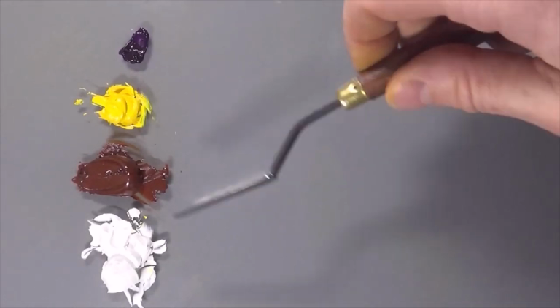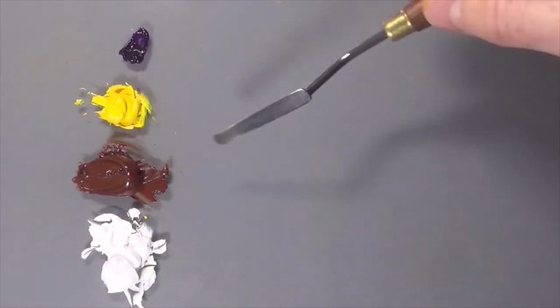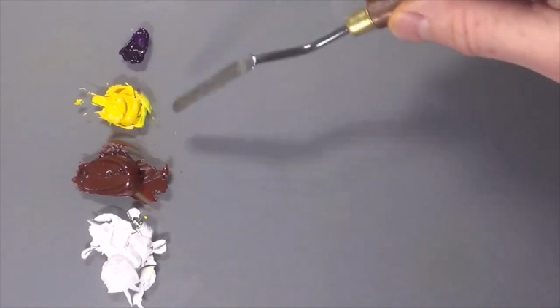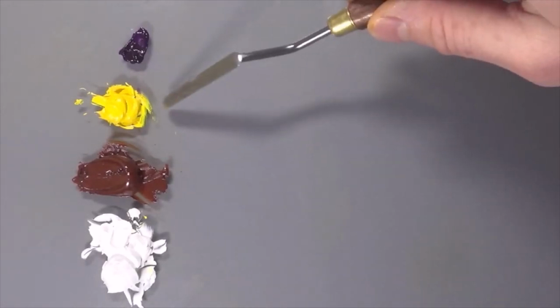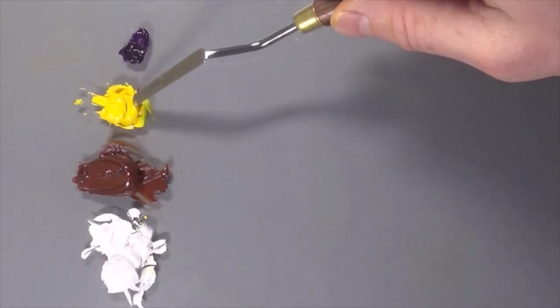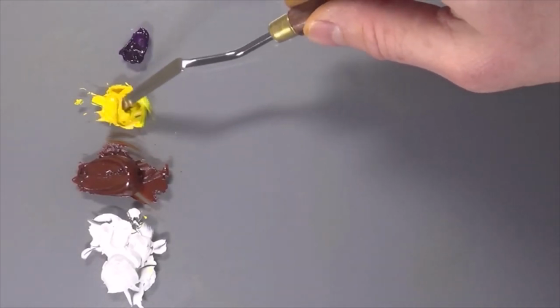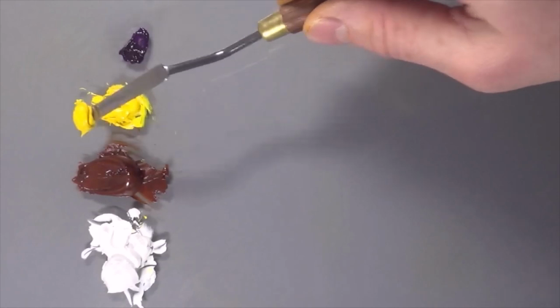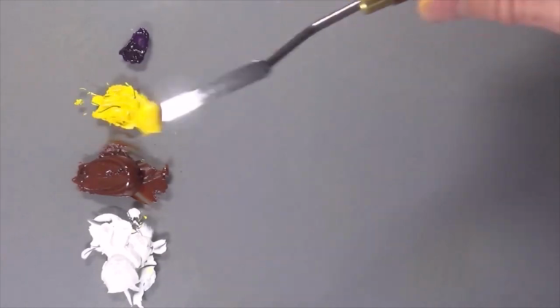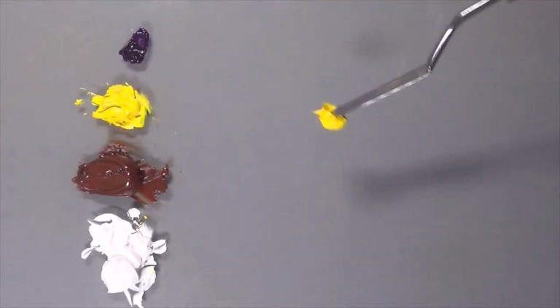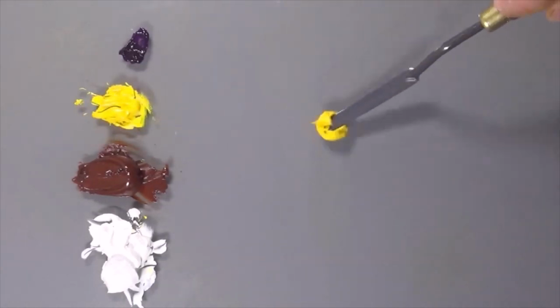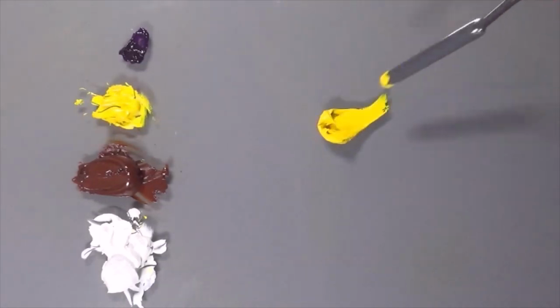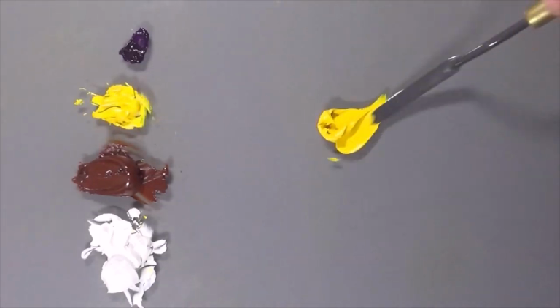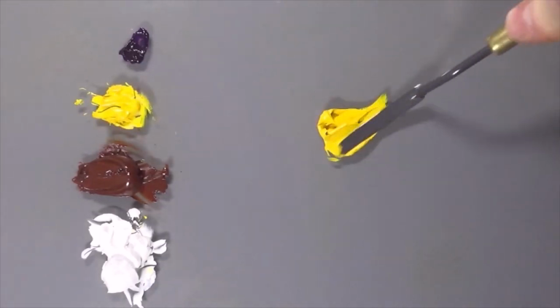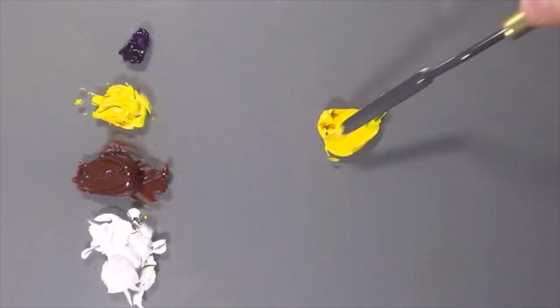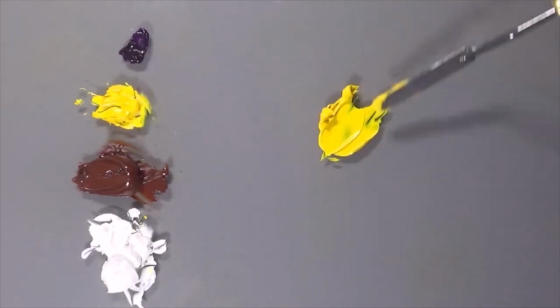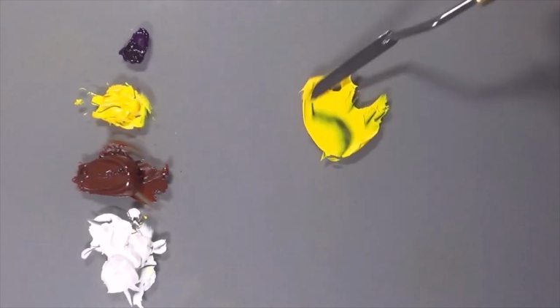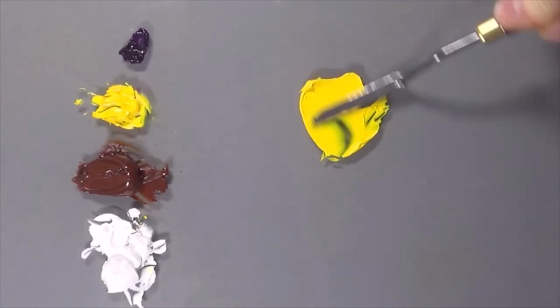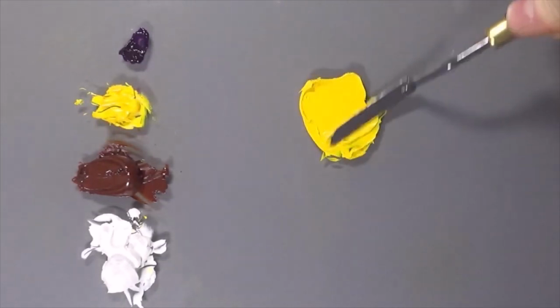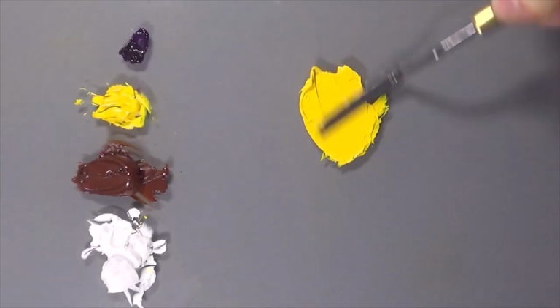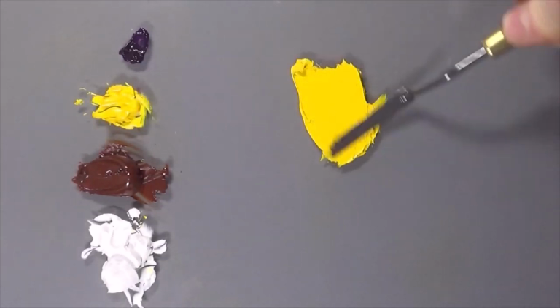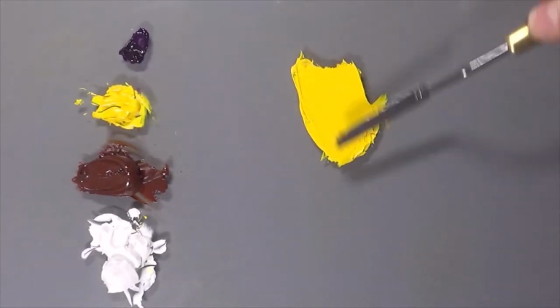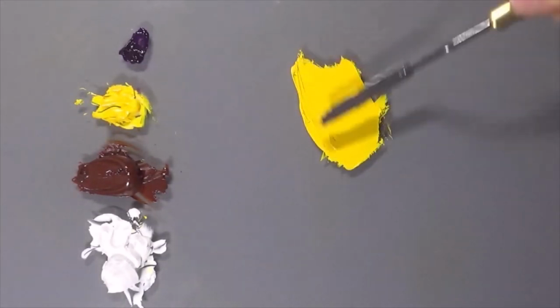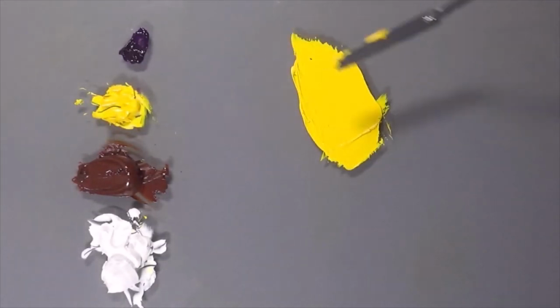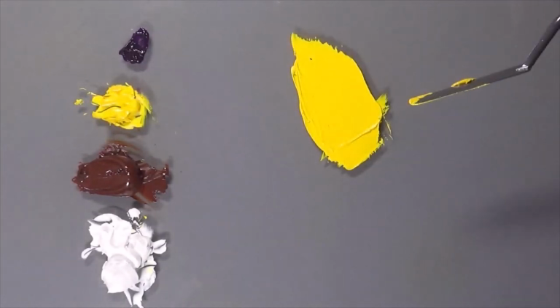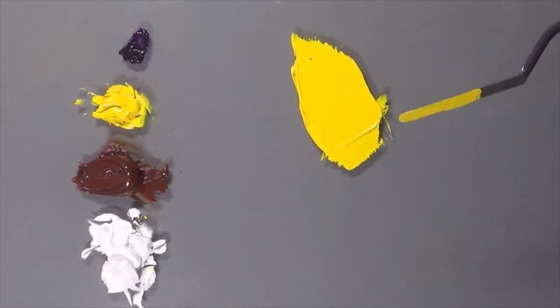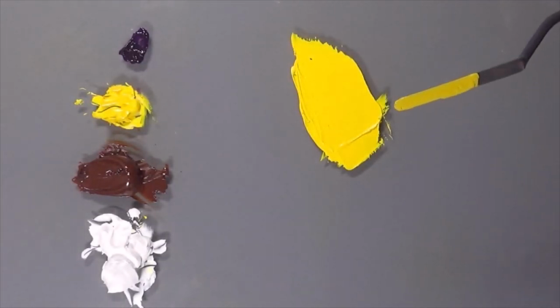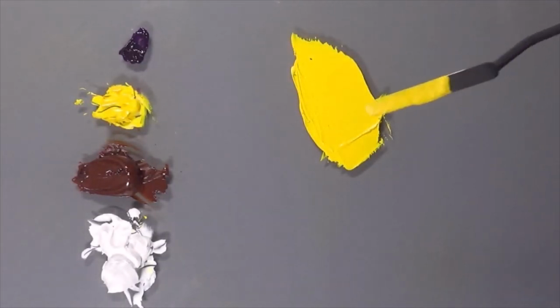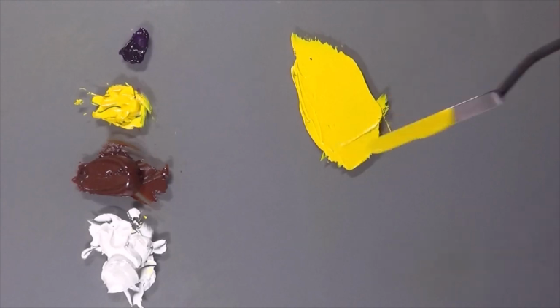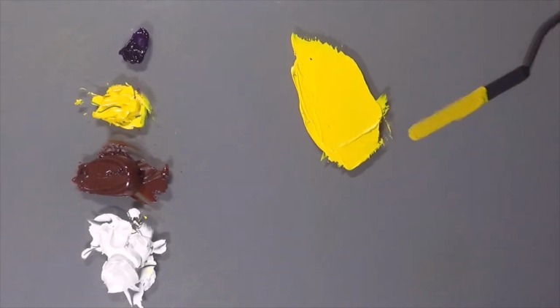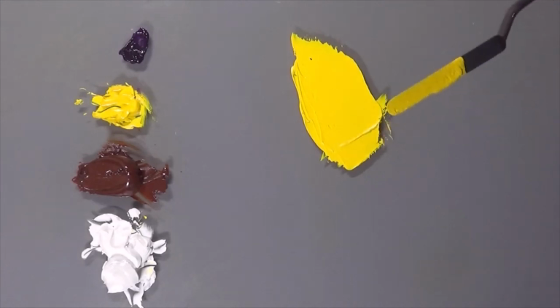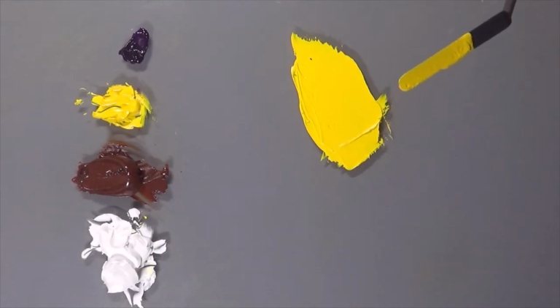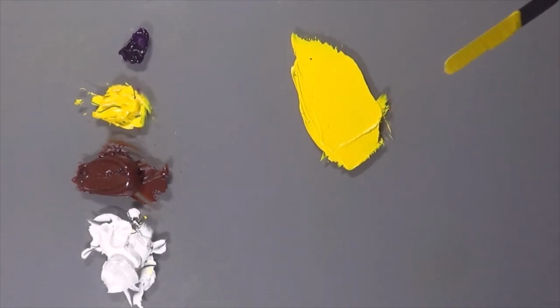So I'm going to start off with just a big swatch of cadmium yellow — that's straight from the tube, a nice mid-tone colour.